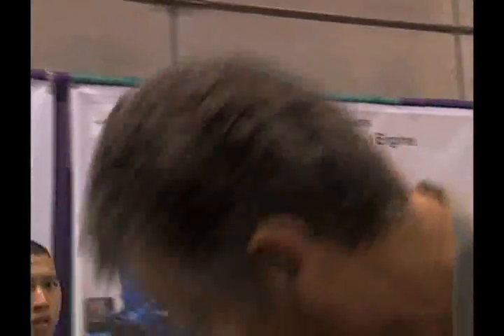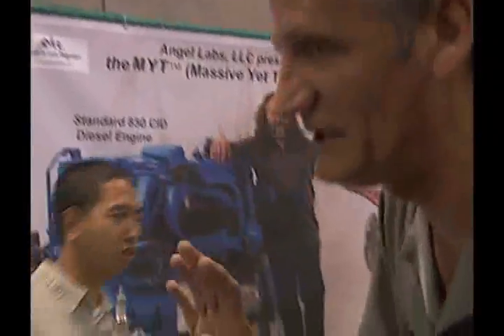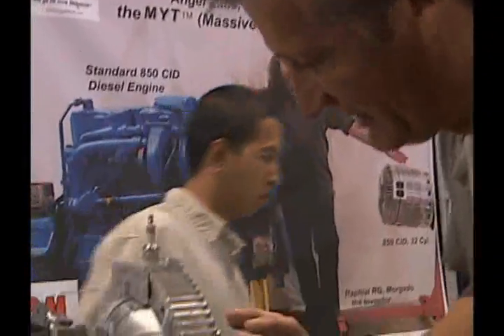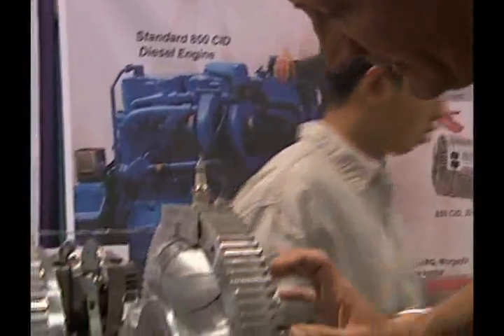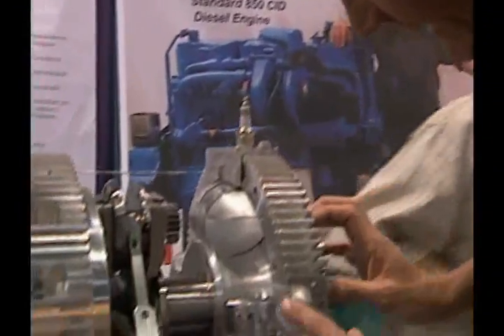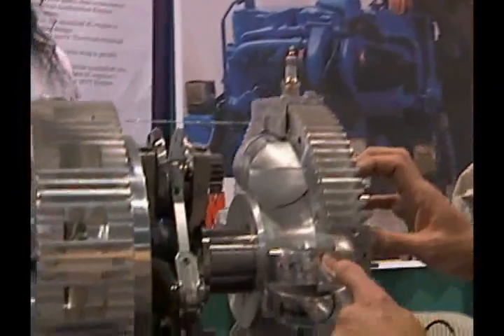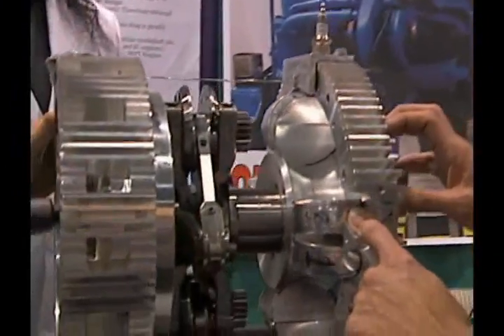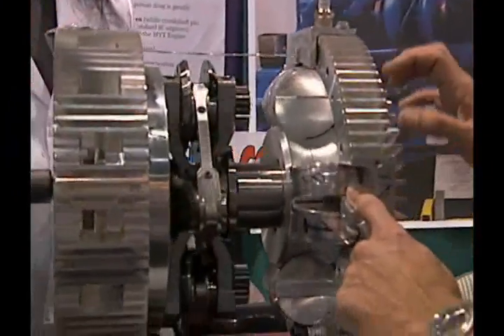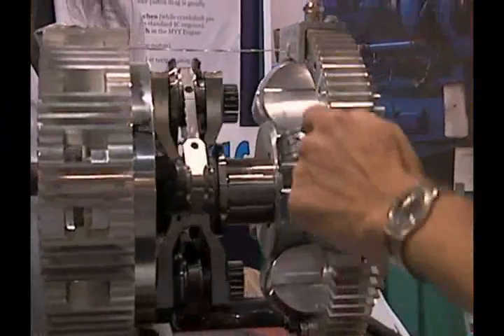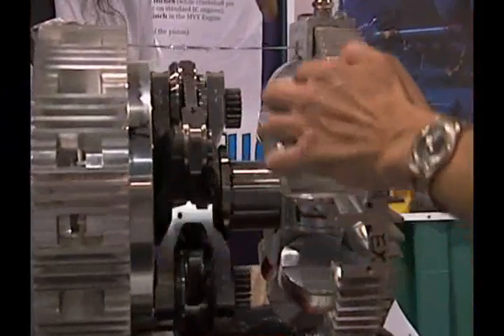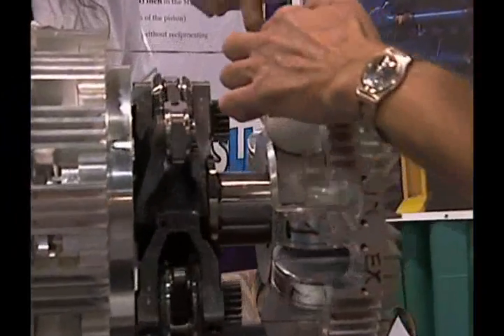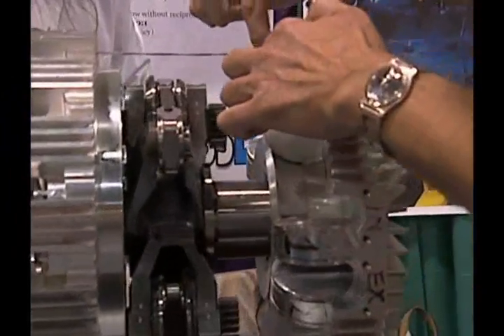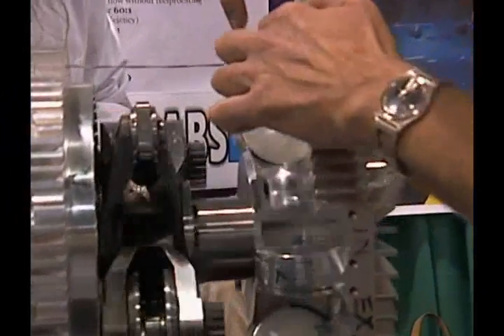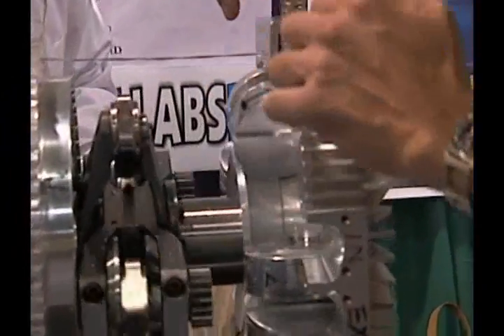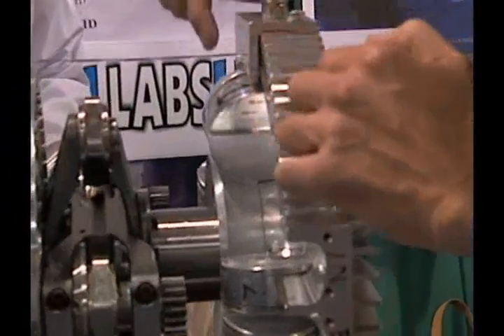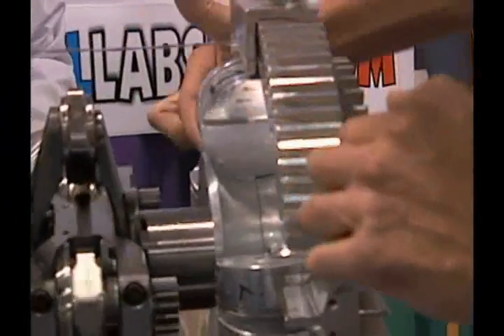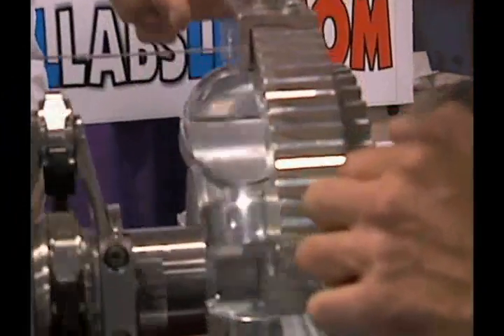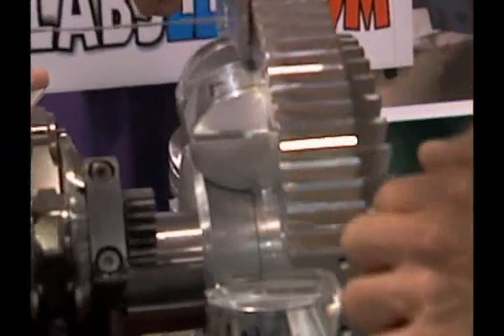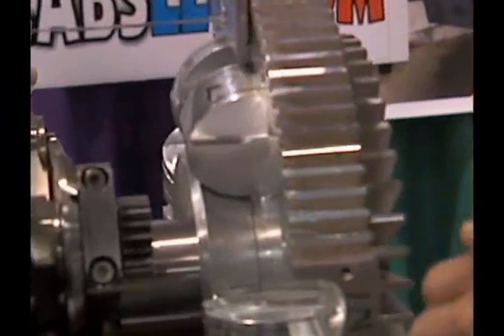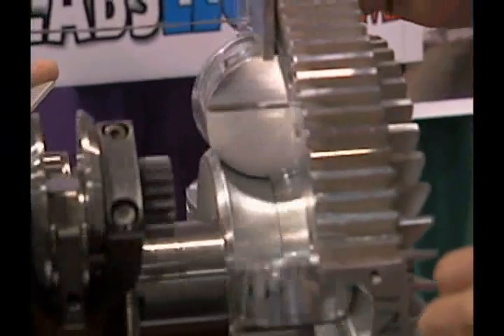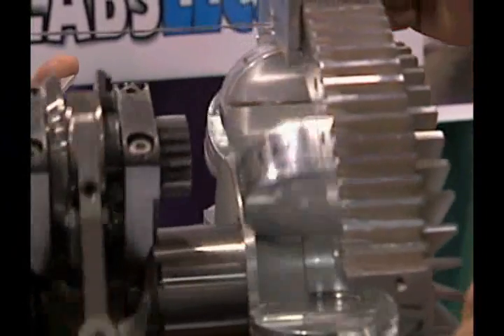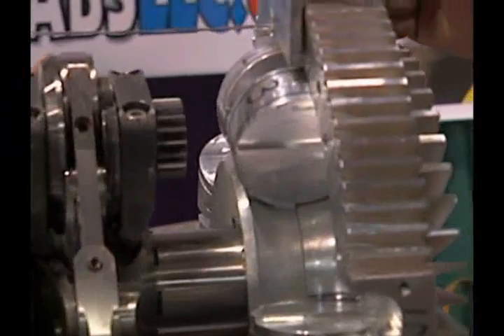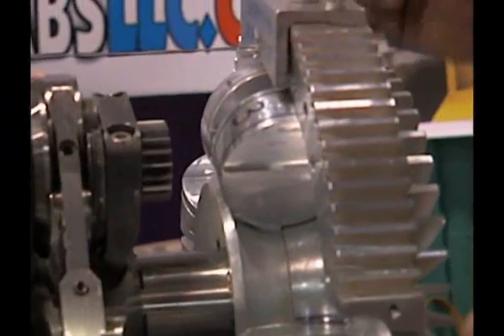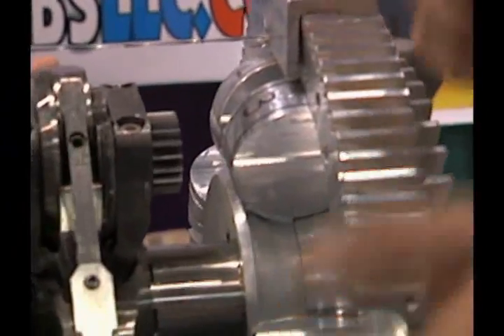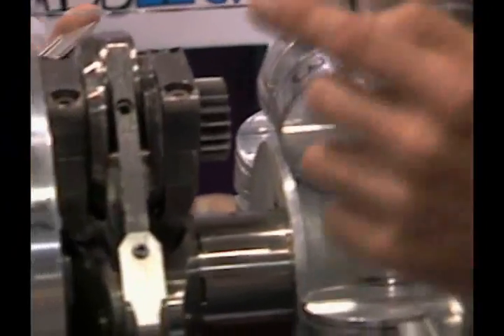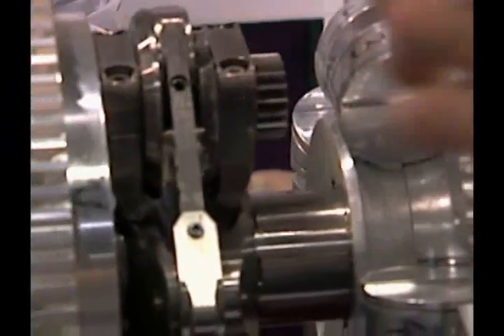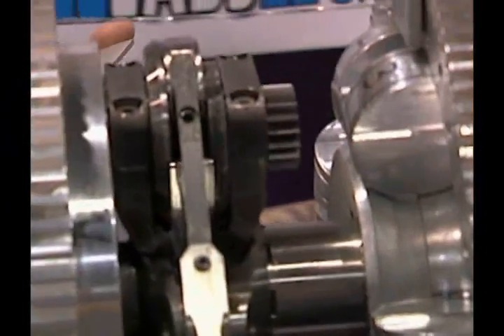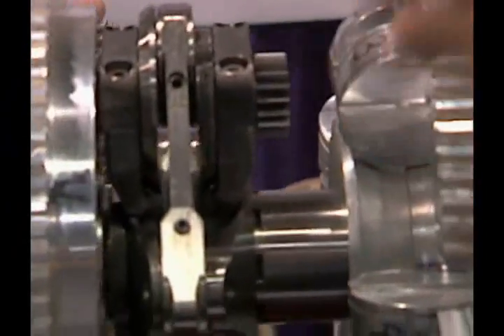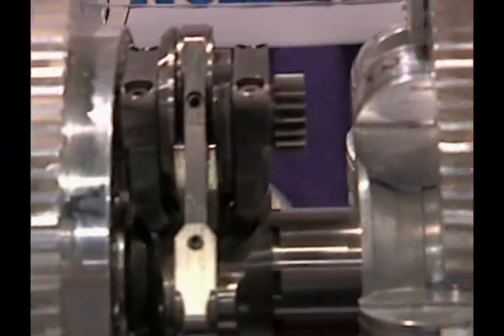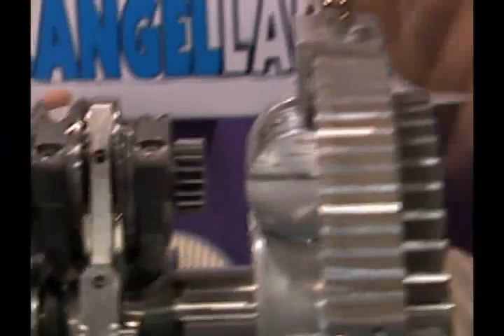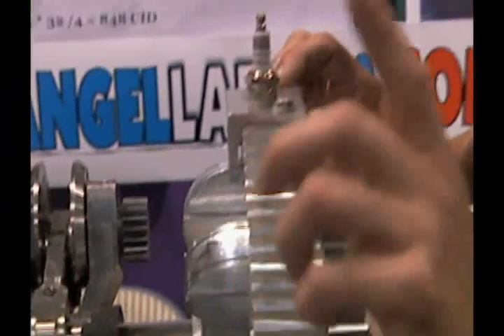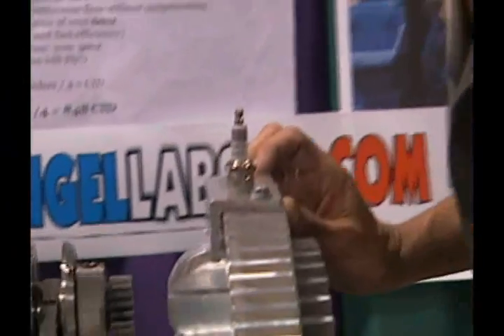Let me see if I can get this straight. This is the intake, and then the compression, and then the firing — ignition. Got it. And exhaust. You guys have got to get a closer look at this, because this is so ingeniously simple.